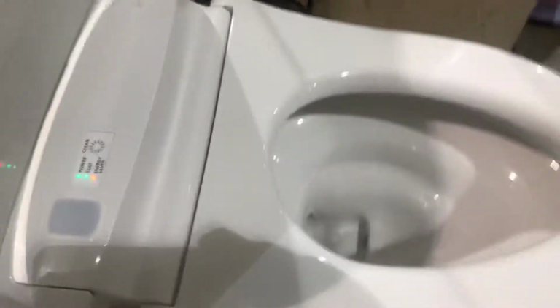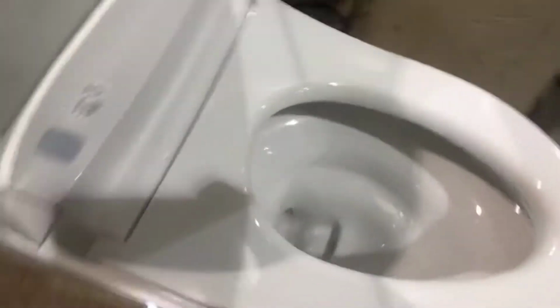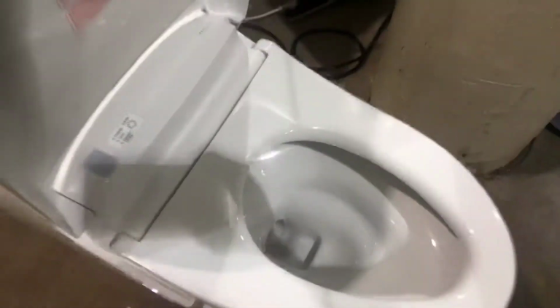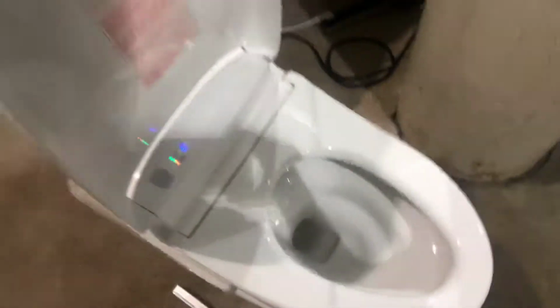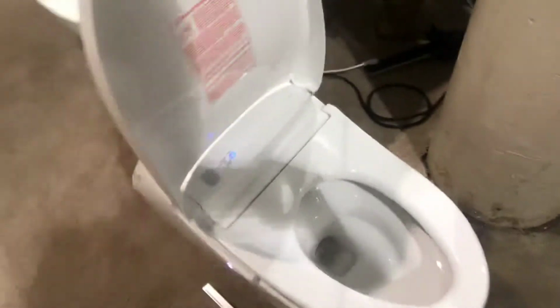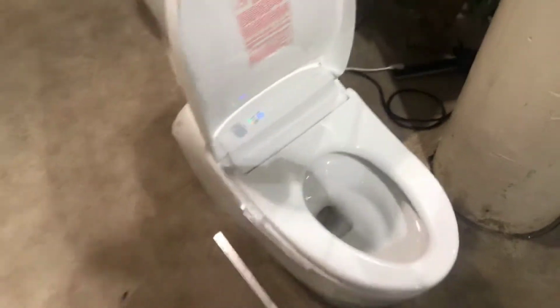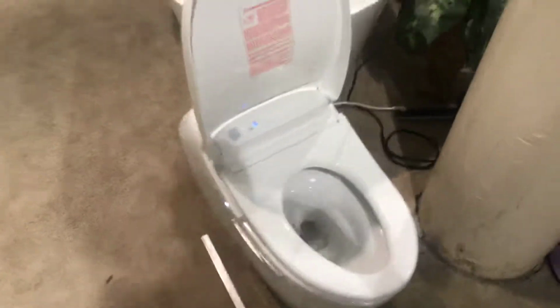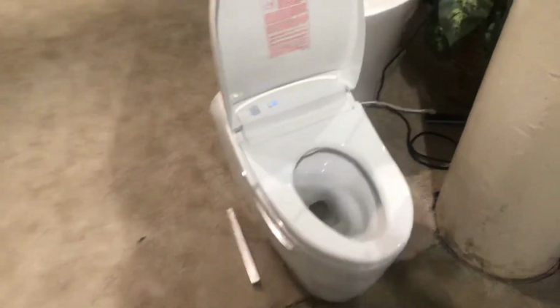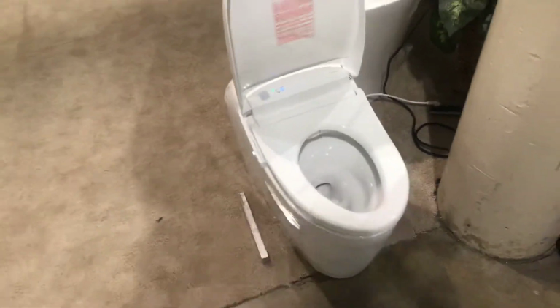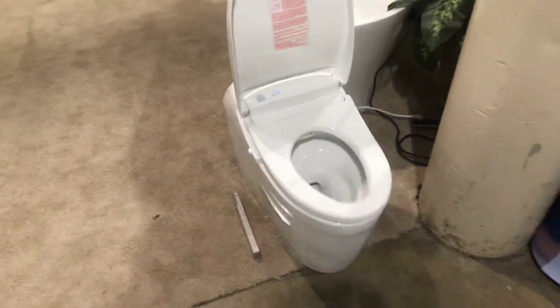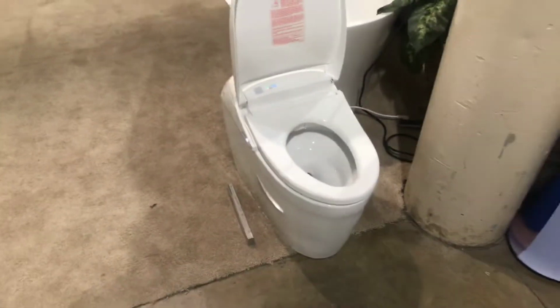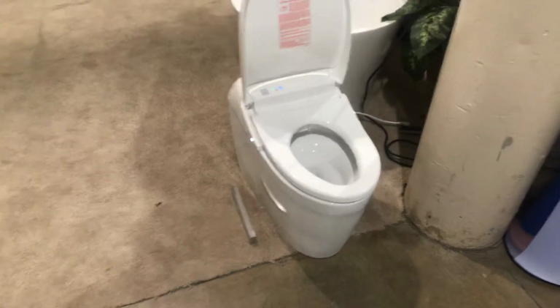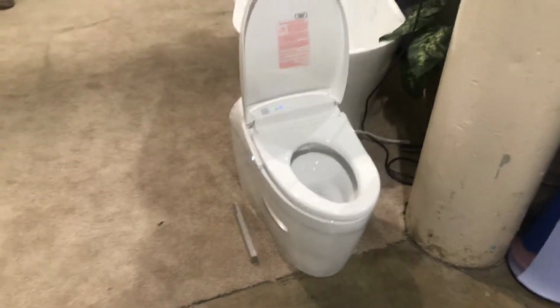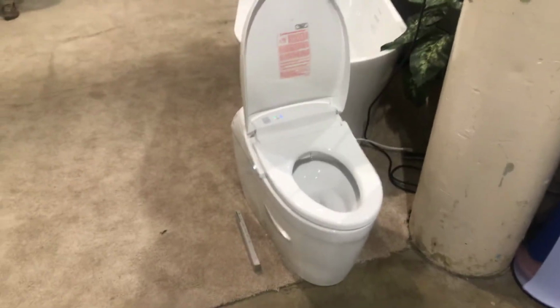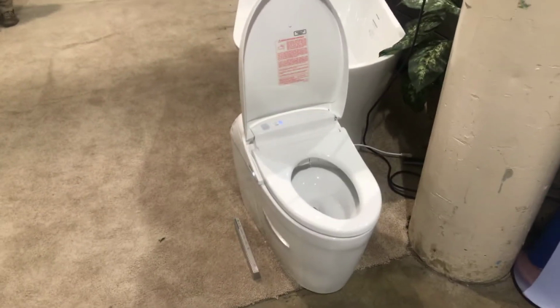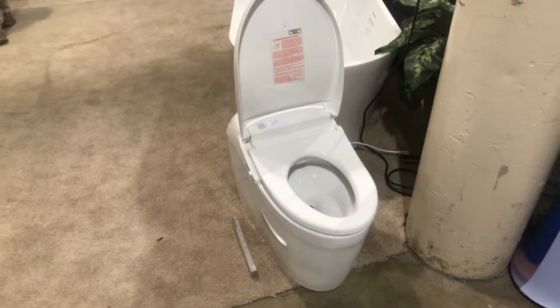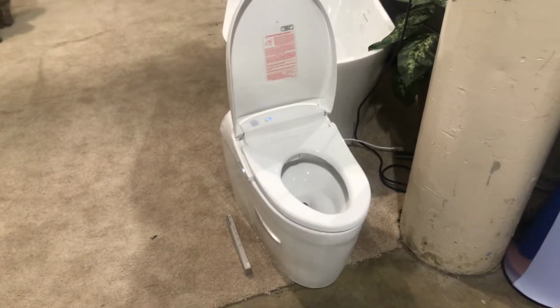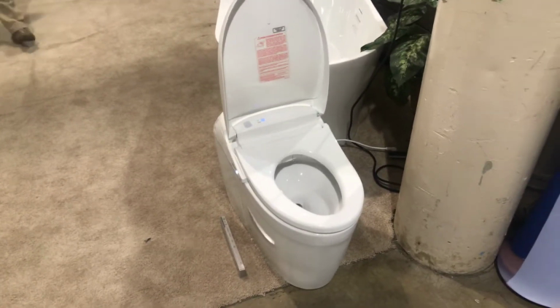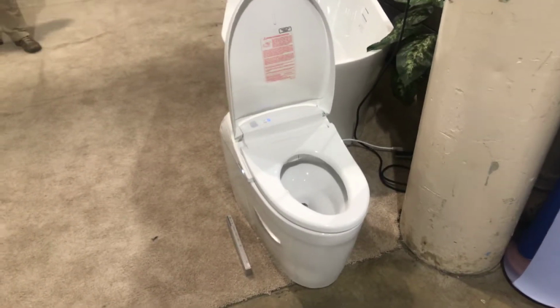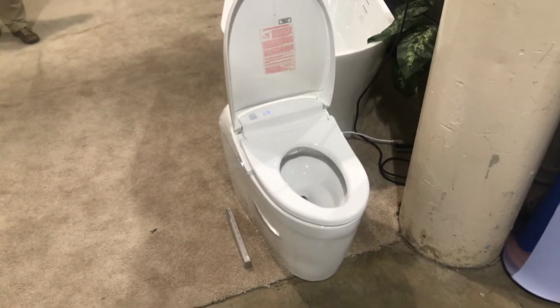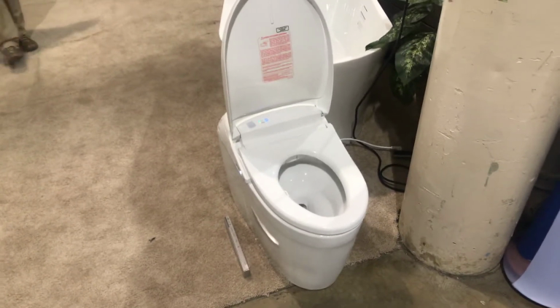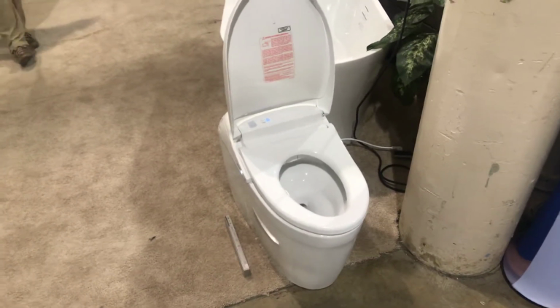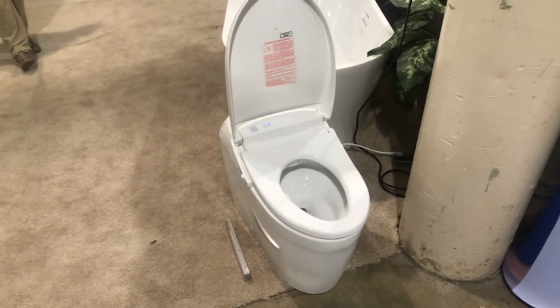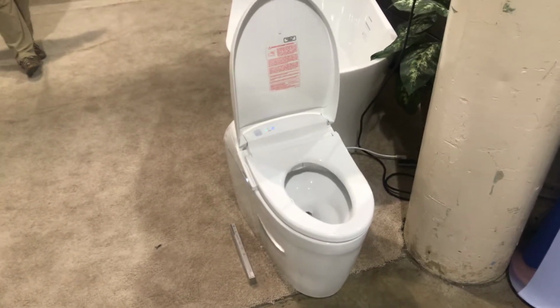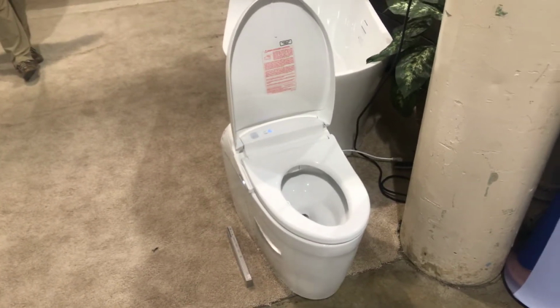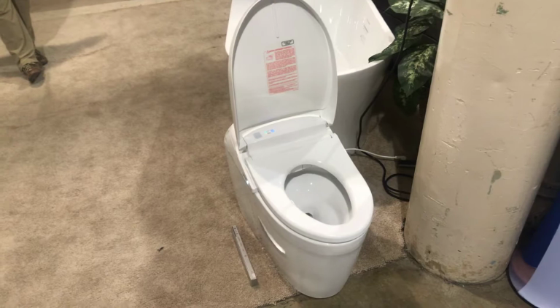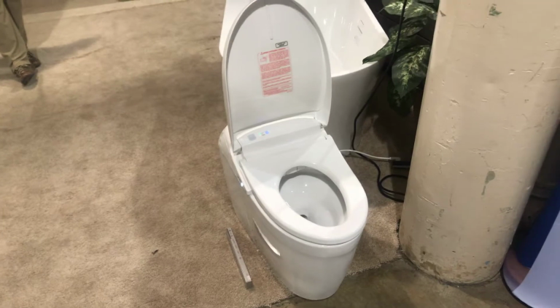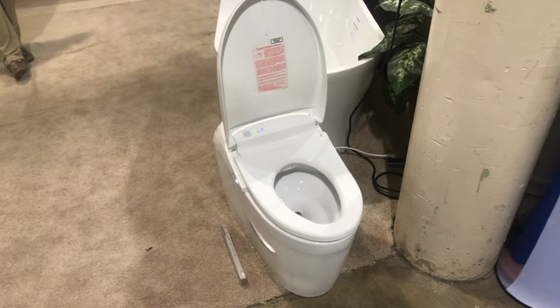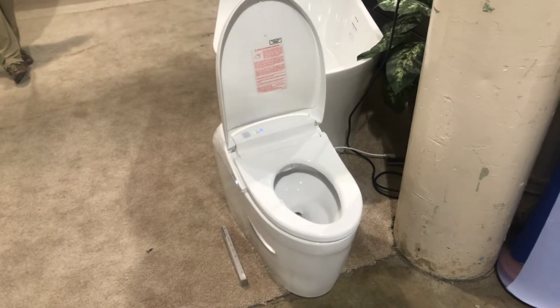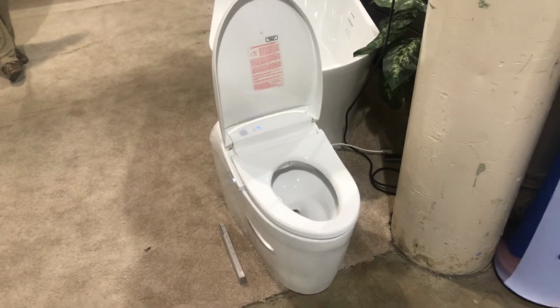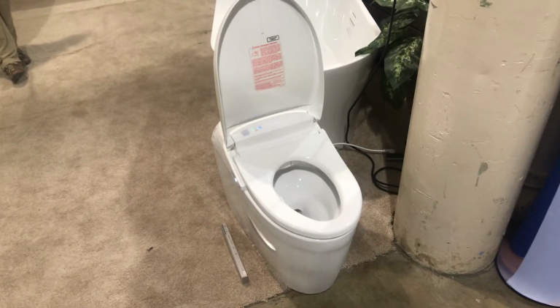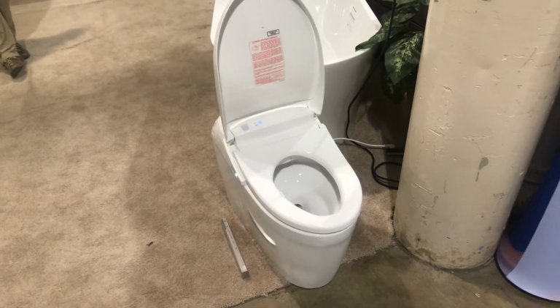Stop in at Aegean sometime and see the ultimate toilet. Aegean has it and all the Toto products. Stop by in Cincinnati or Columbus, or visit Aegean.com.